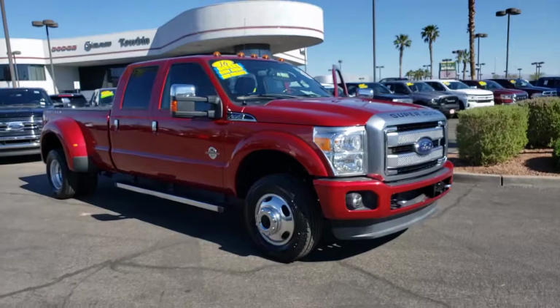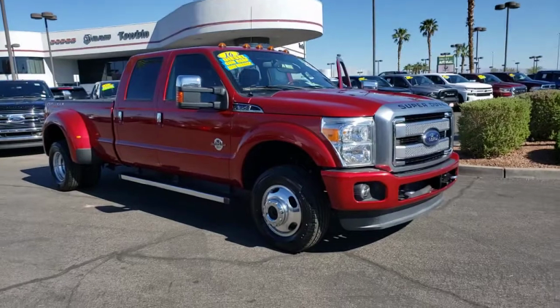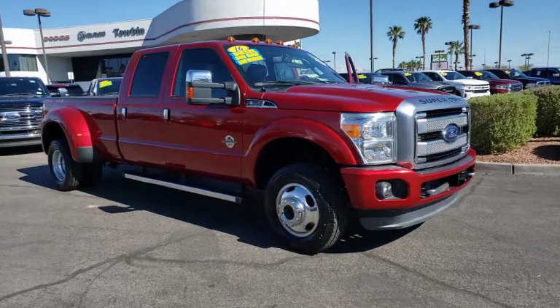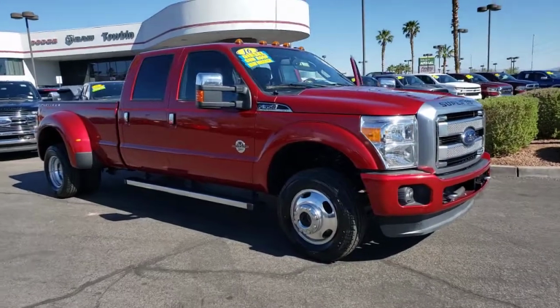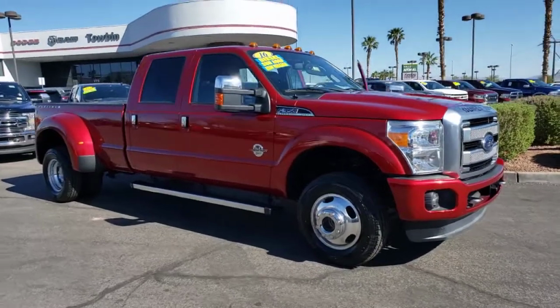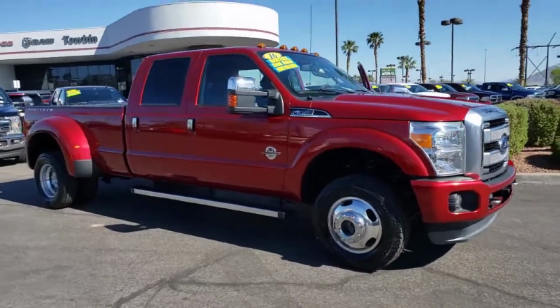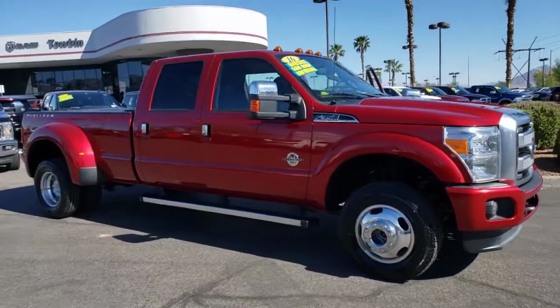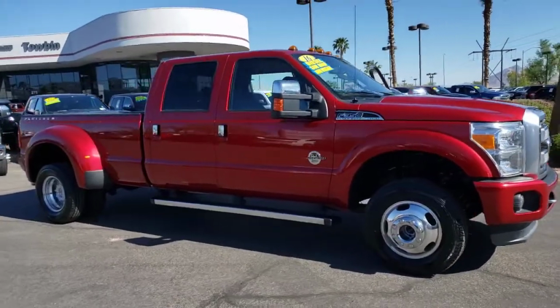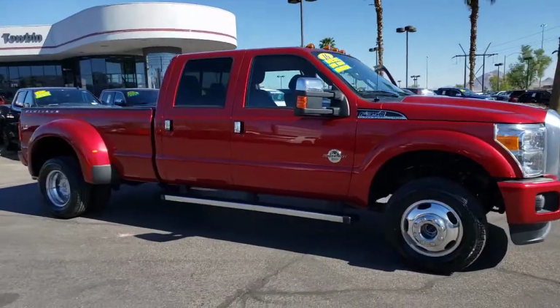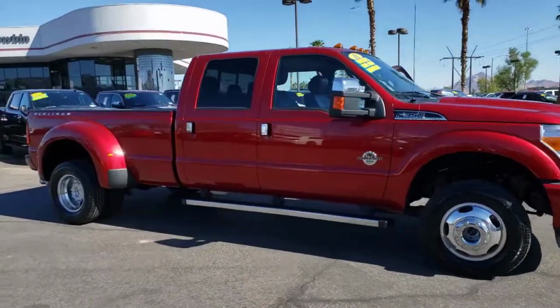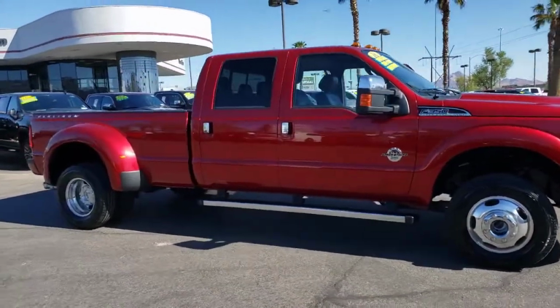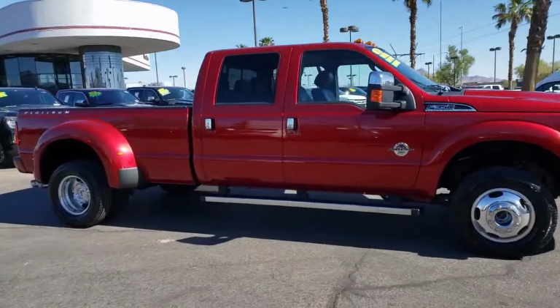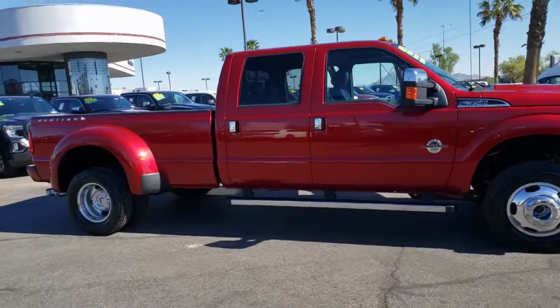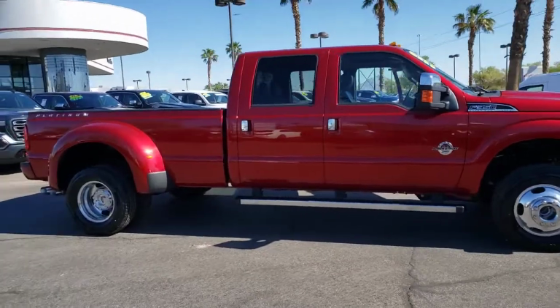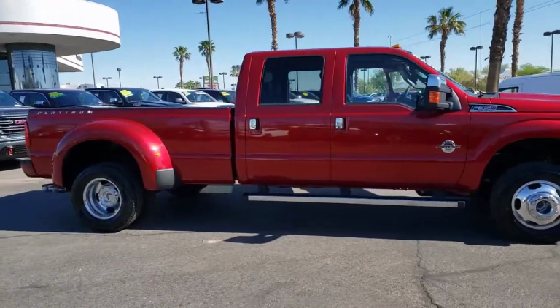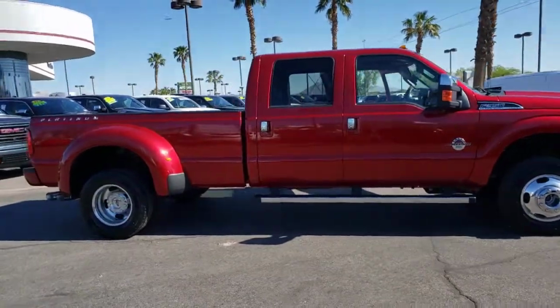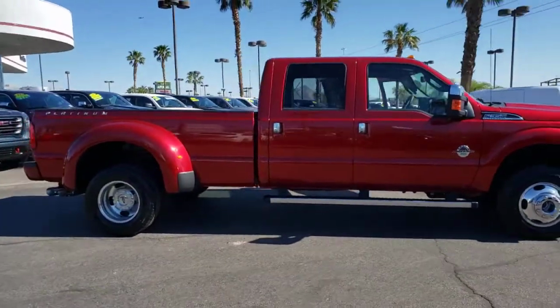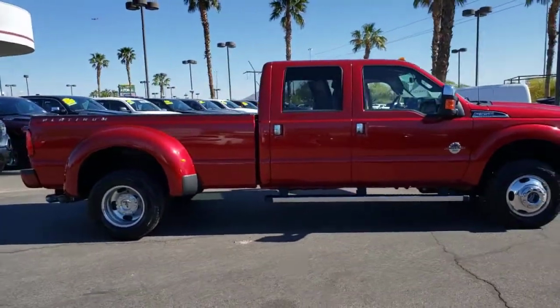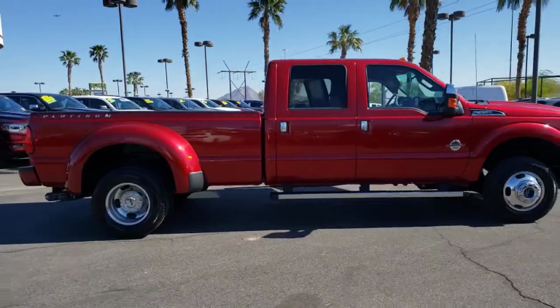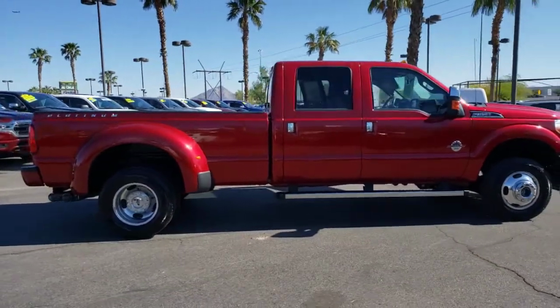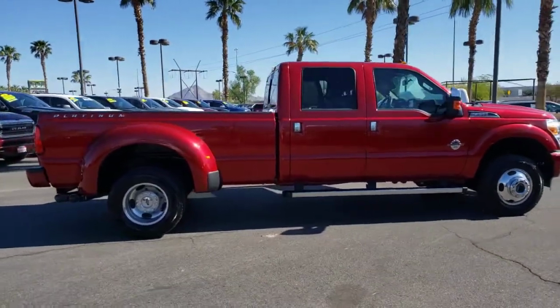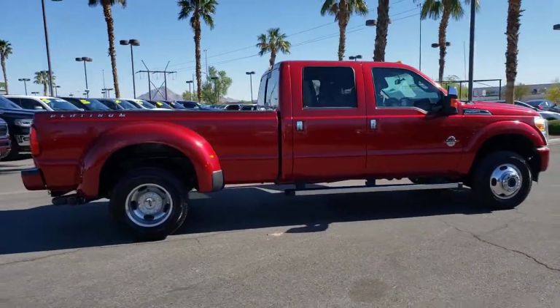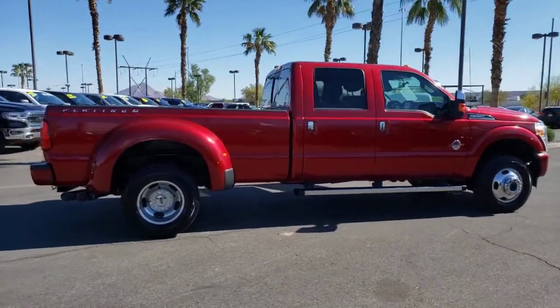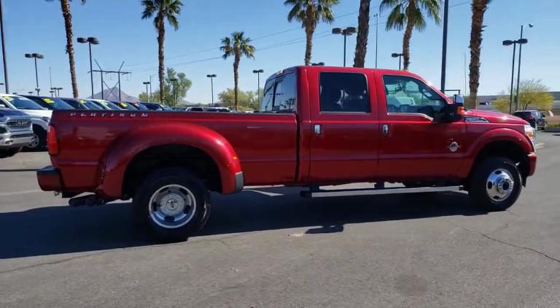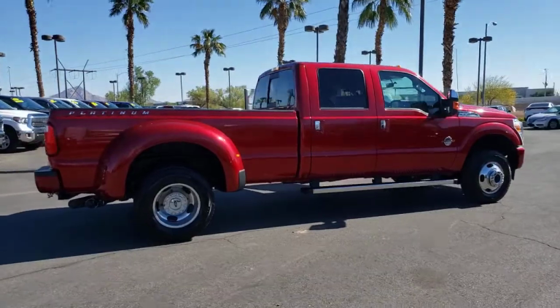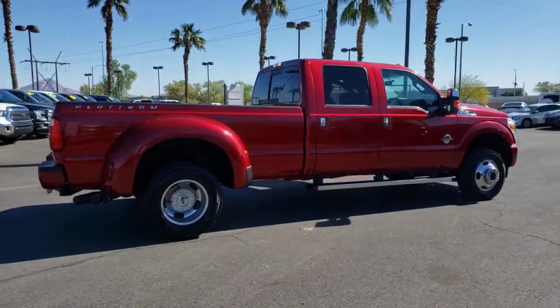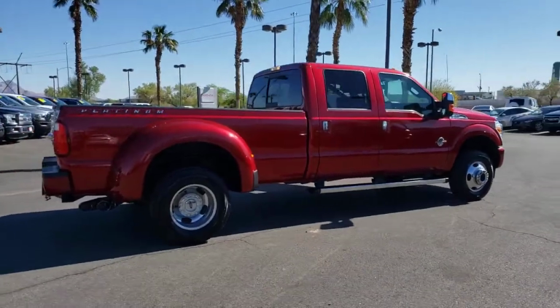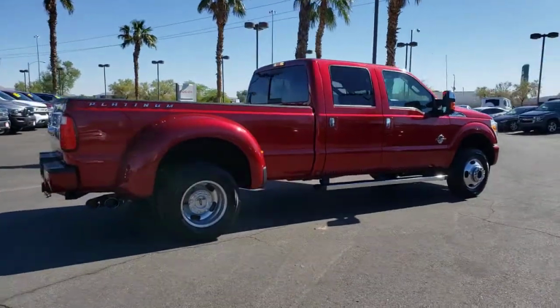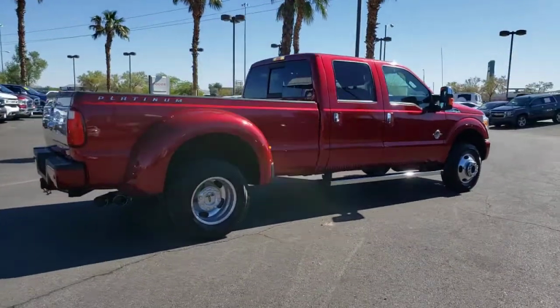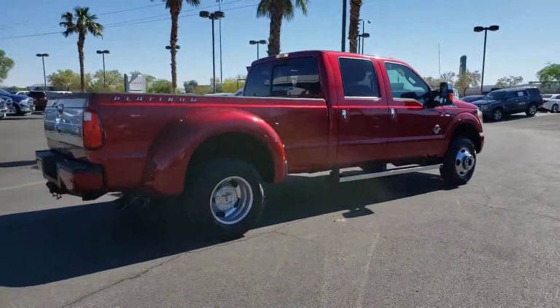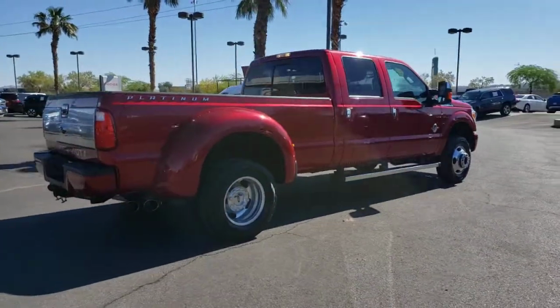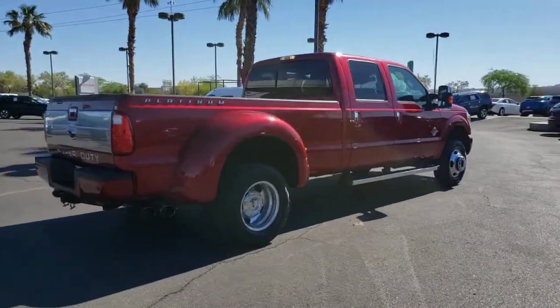You just found the 2016 Ford F-350. With less than 45,000 miles on the odometer, this vehicle stands out from the rest. This vehicle delivers the best of sporty styling and modern efficiency.